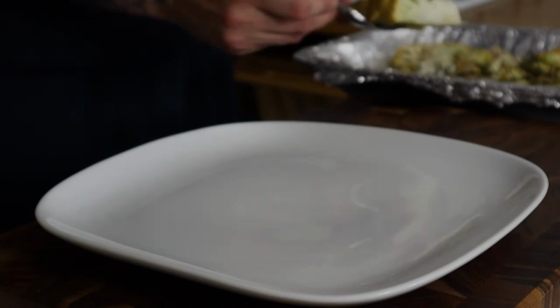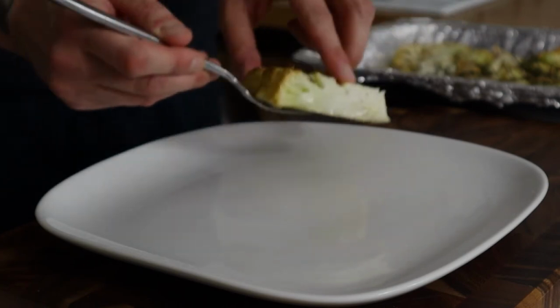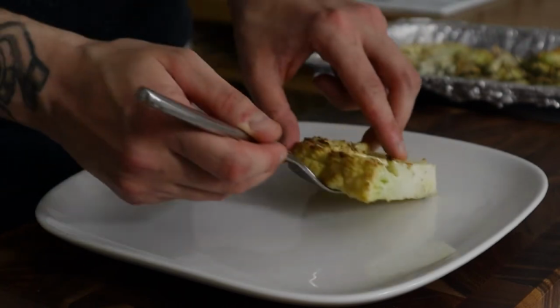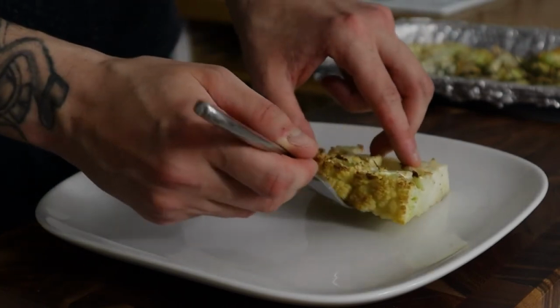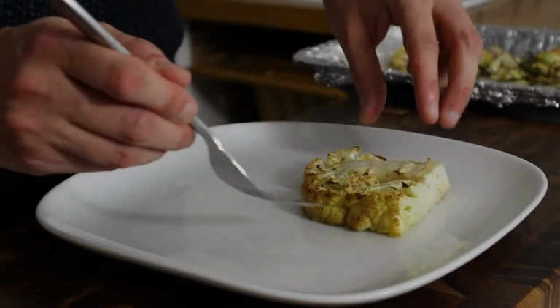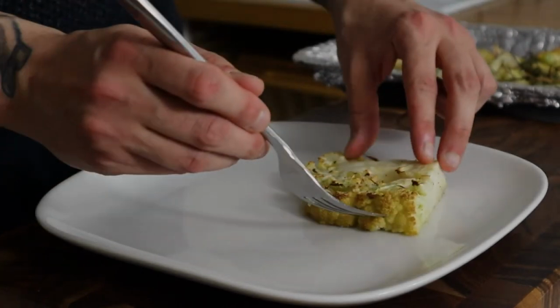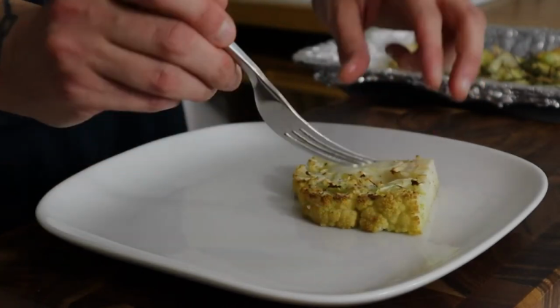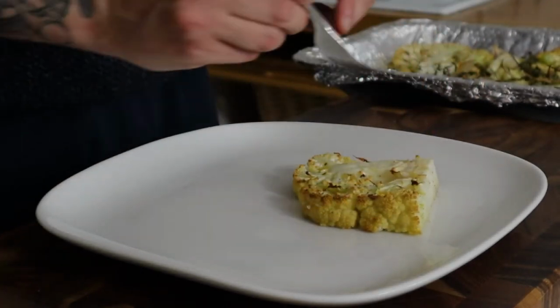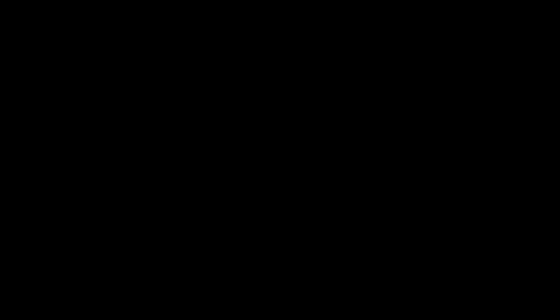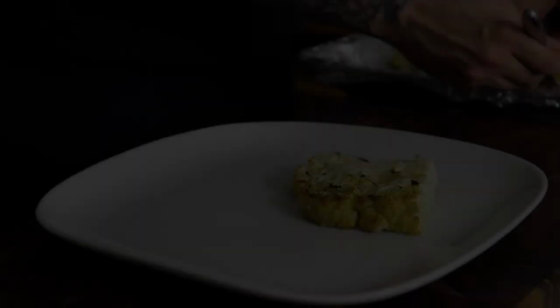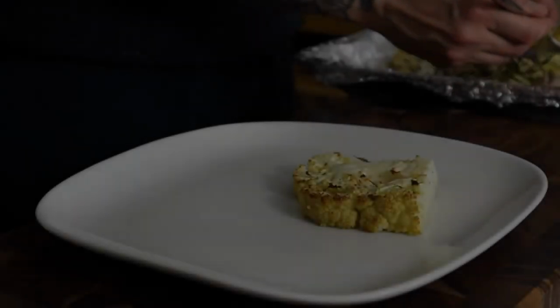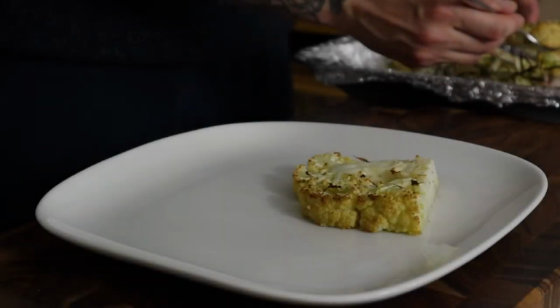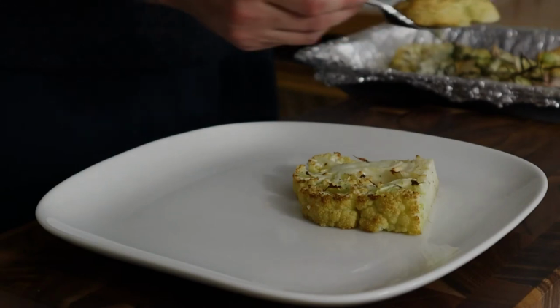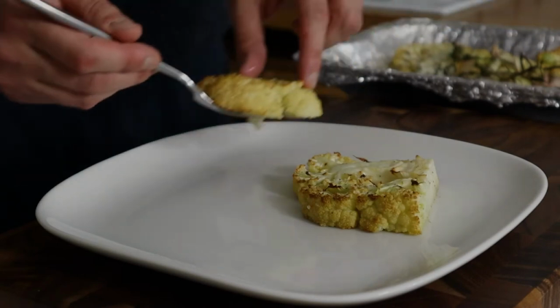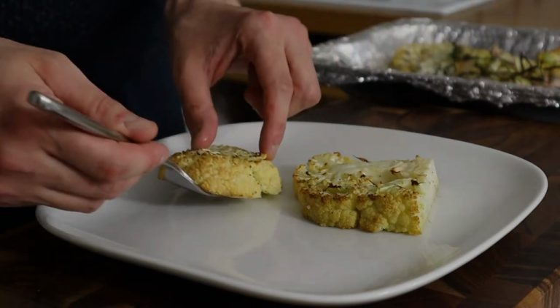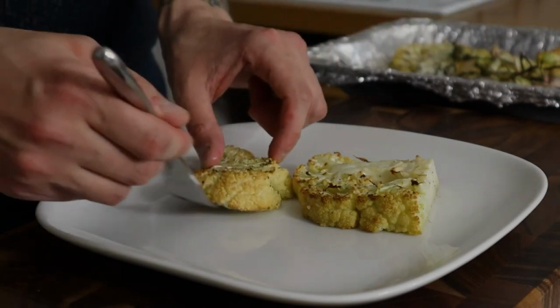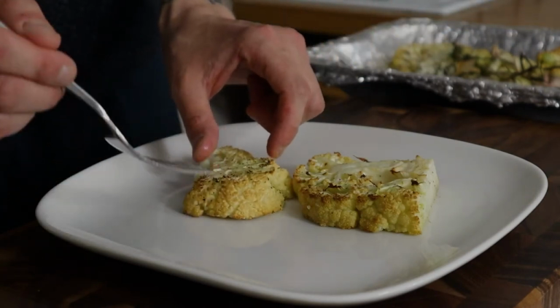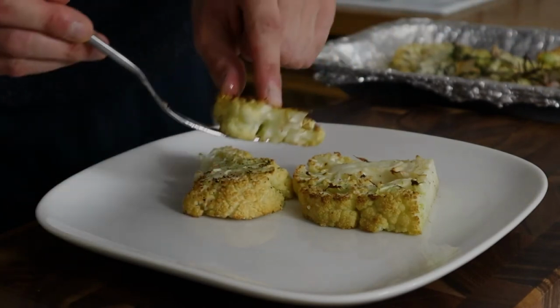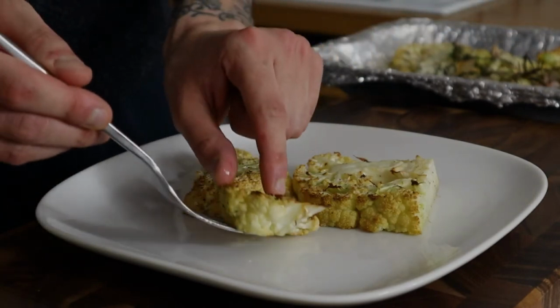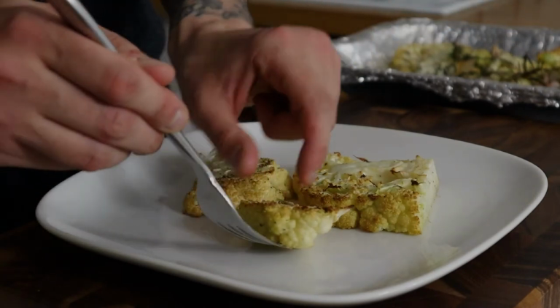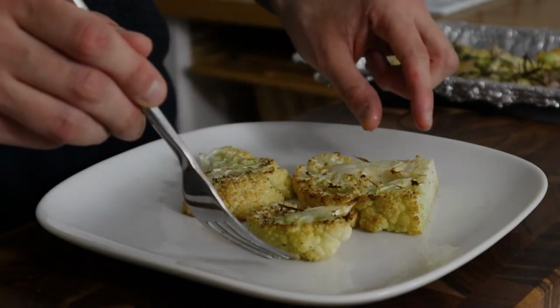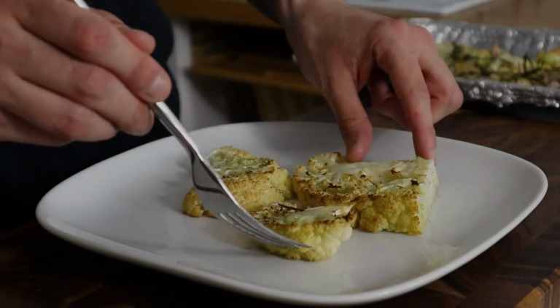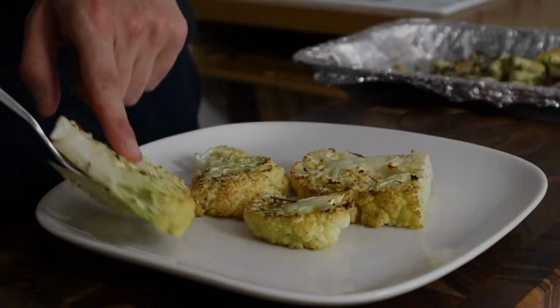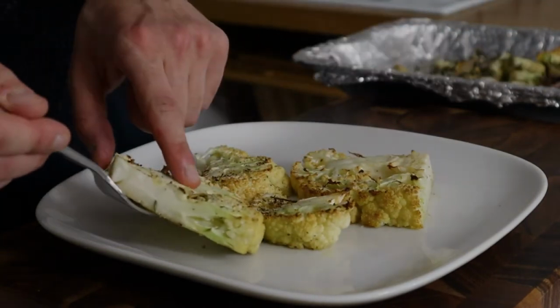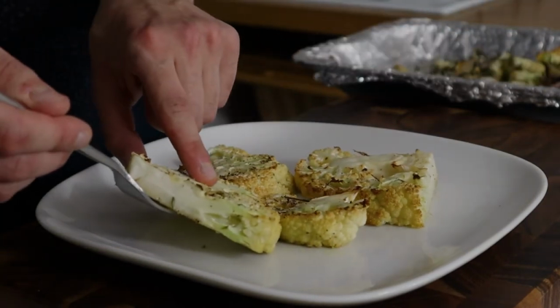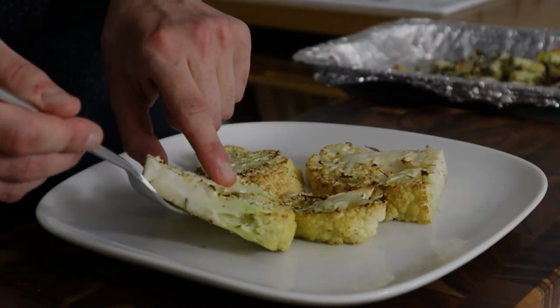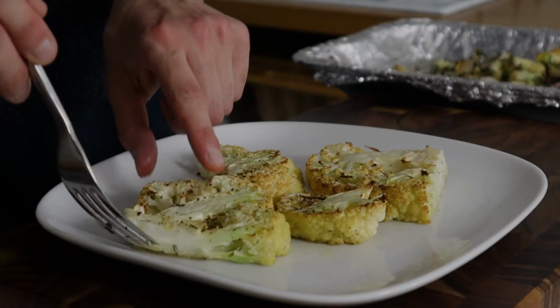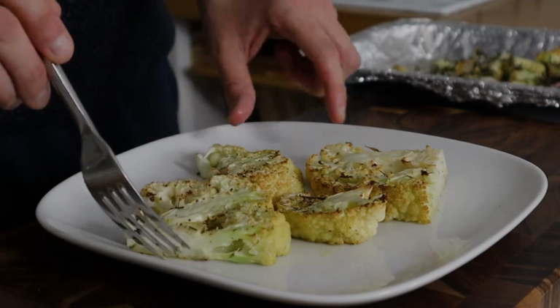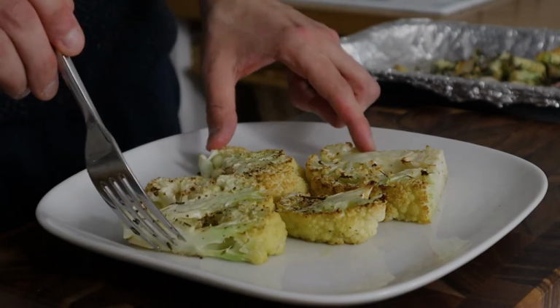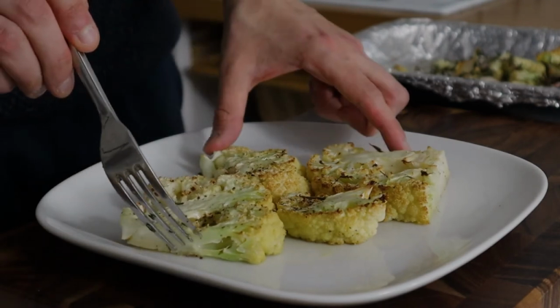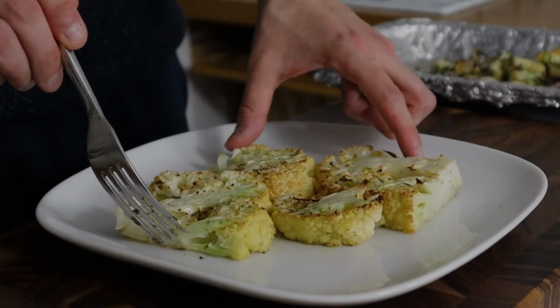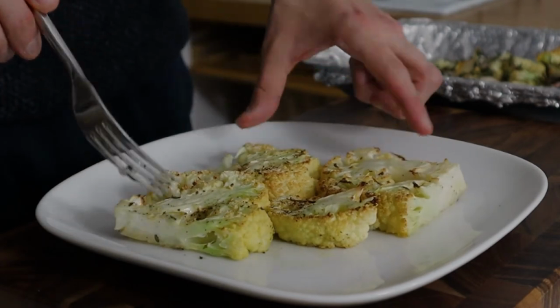Plate them up — best served with a beautiful cut of meat, with a roast dinner, or just simply serve by themselves for a delicious snack.